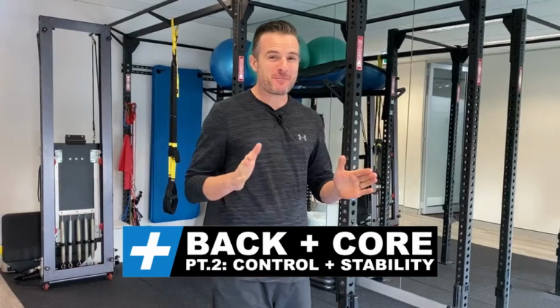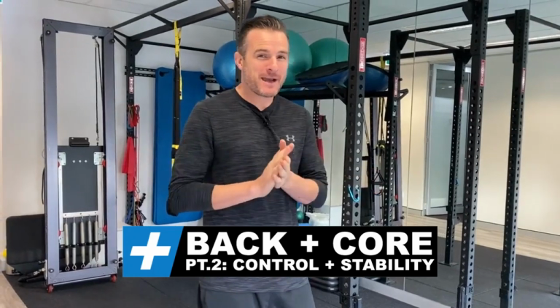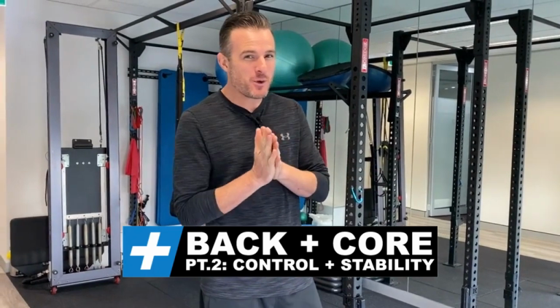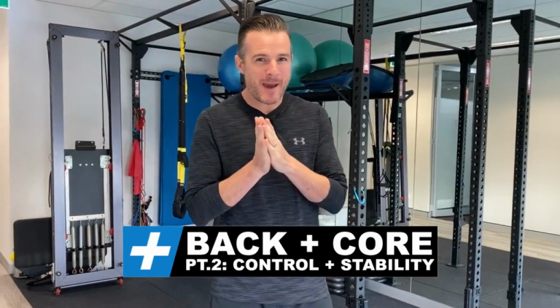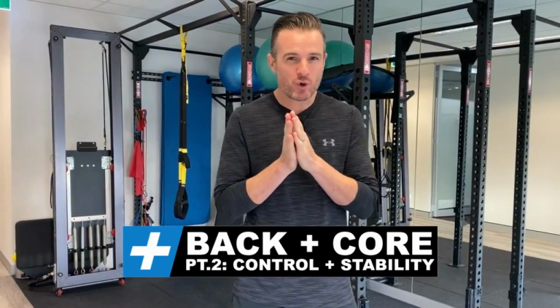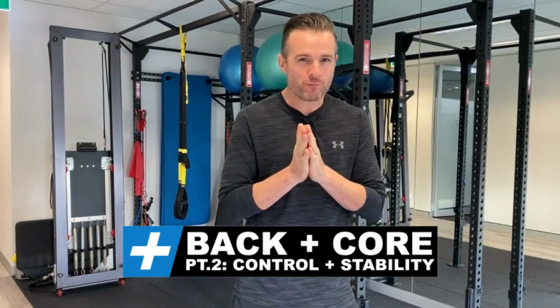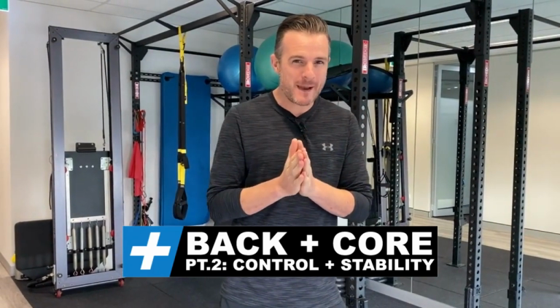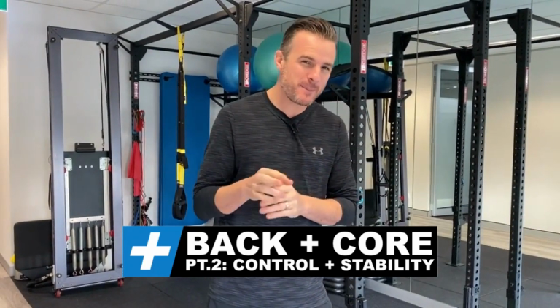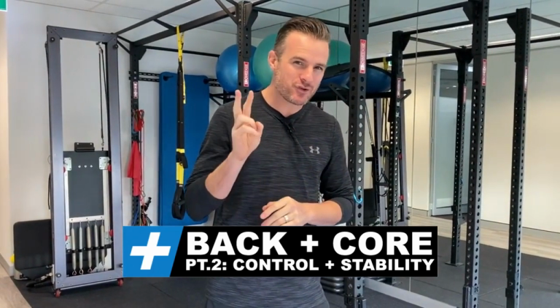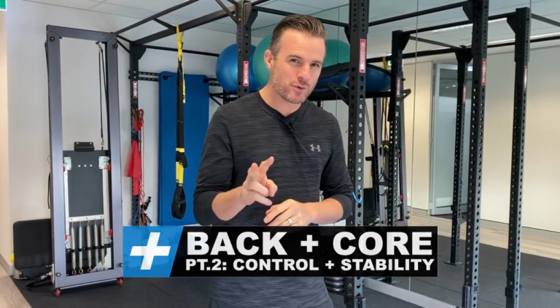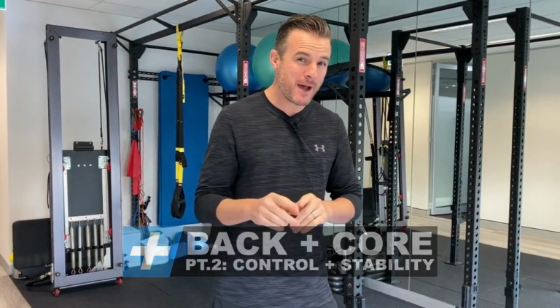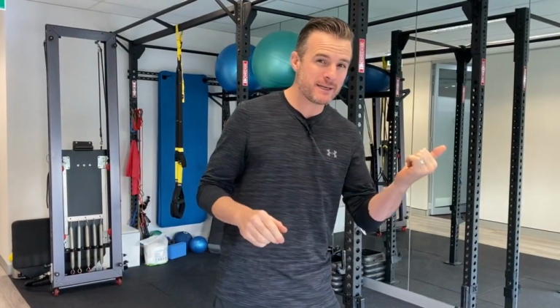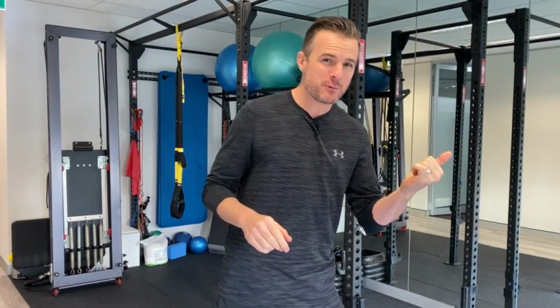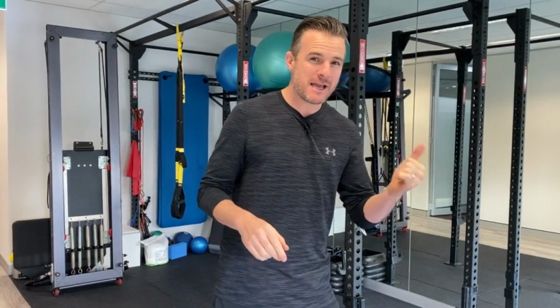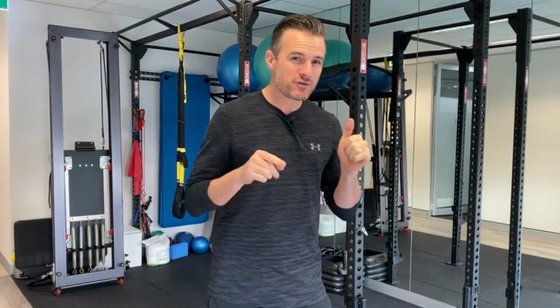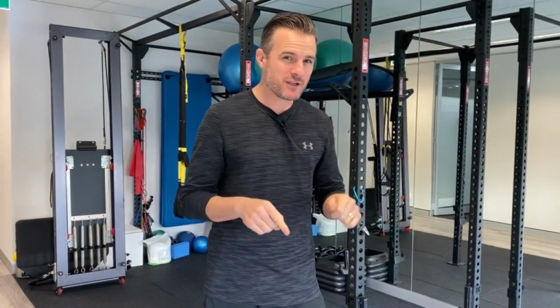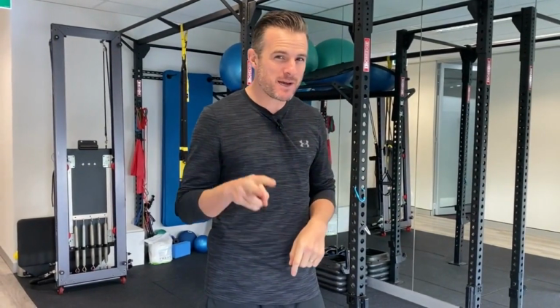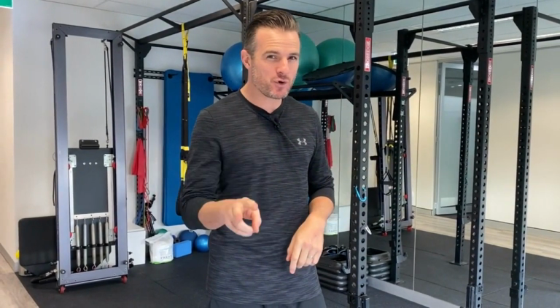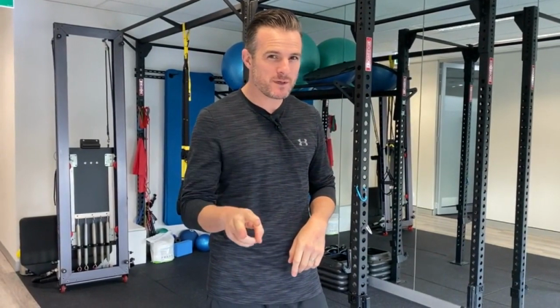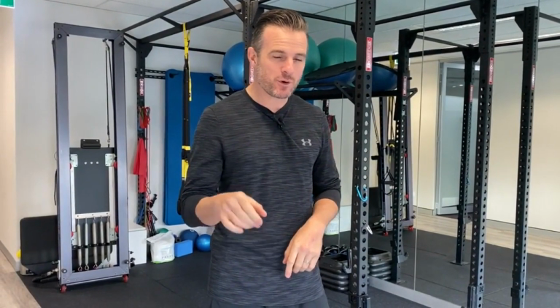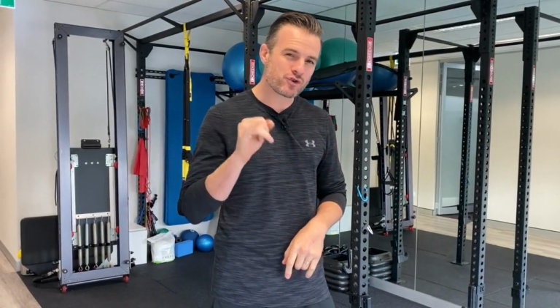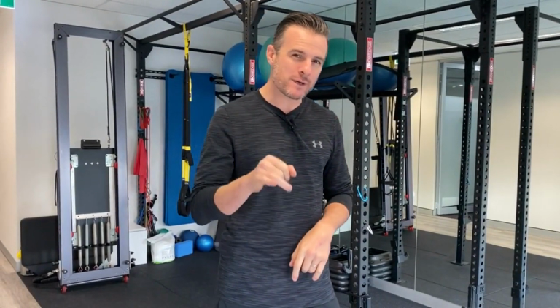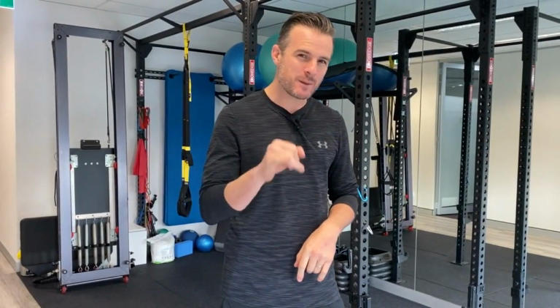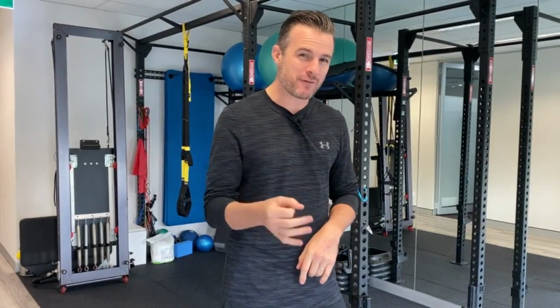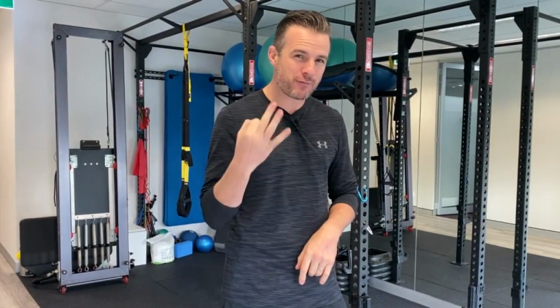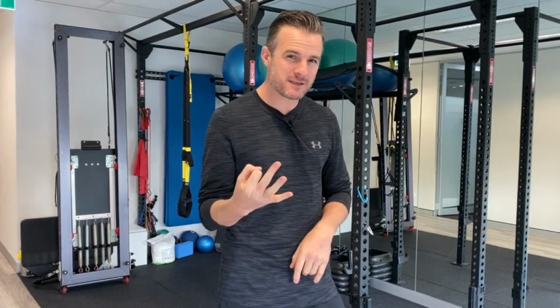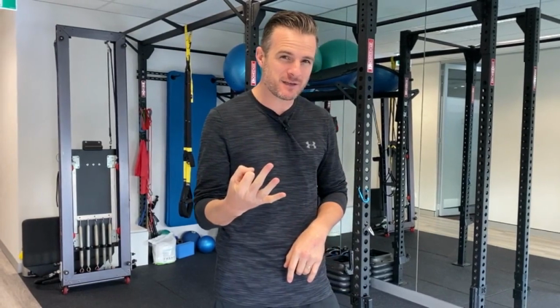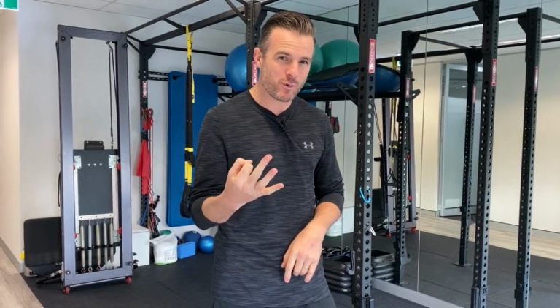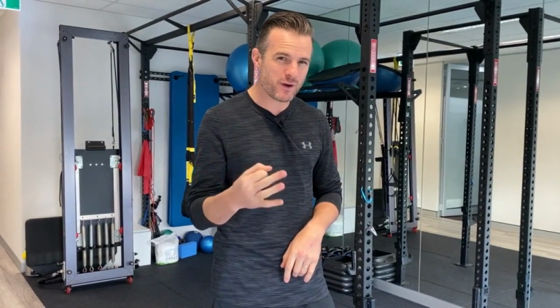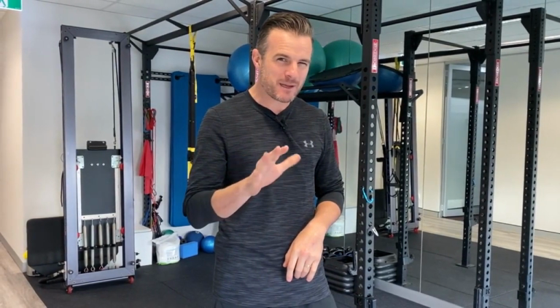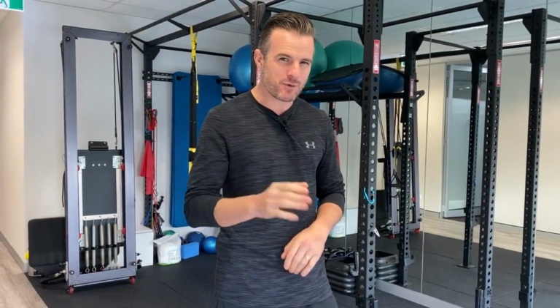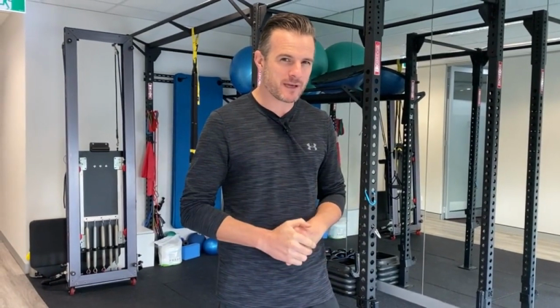Welcome back to back and core rehab, part two. In part one we did strength essentials. Part two is working on control and stability, and there are three exercises plus a little modification to work on.